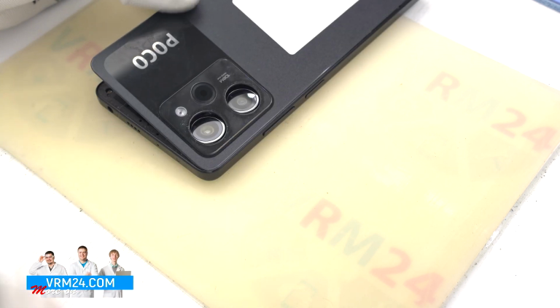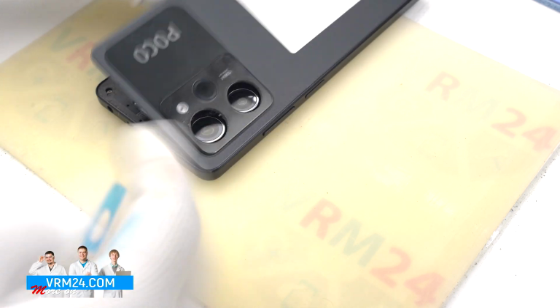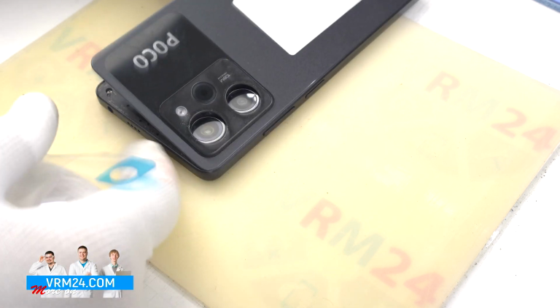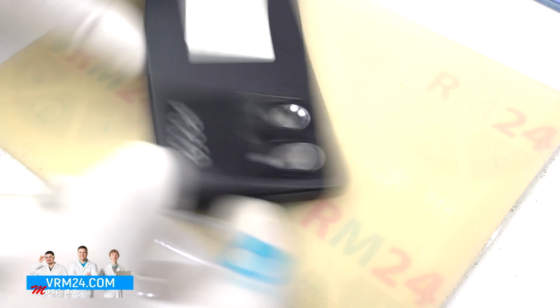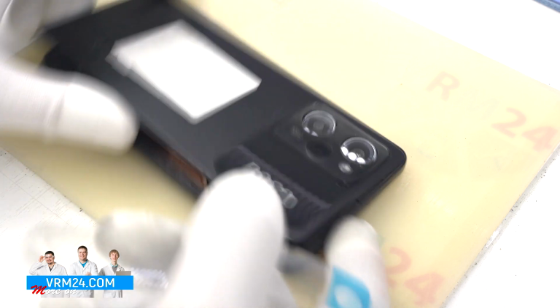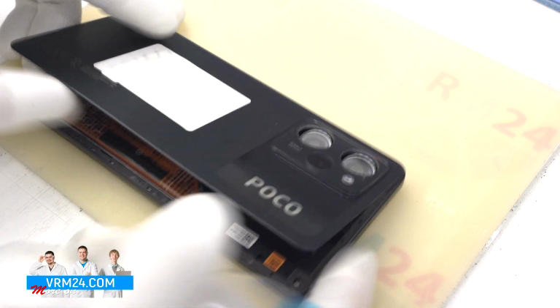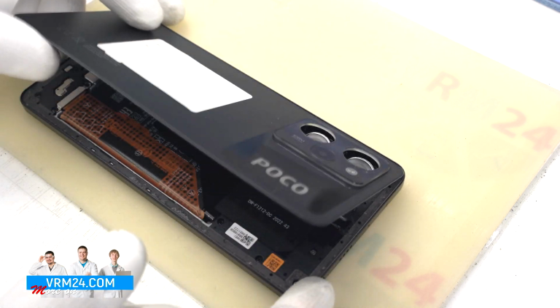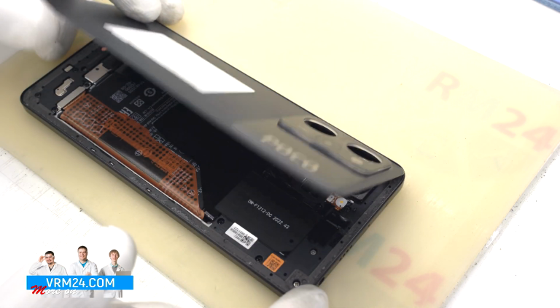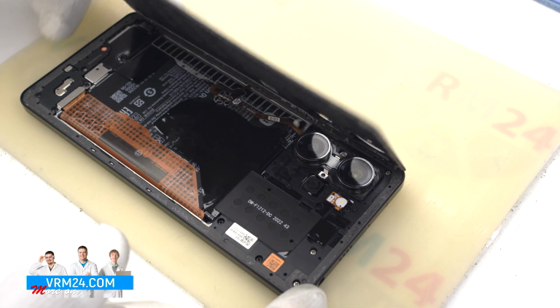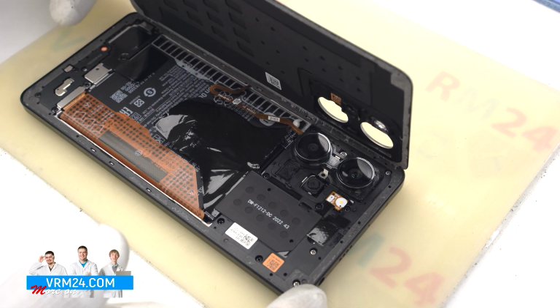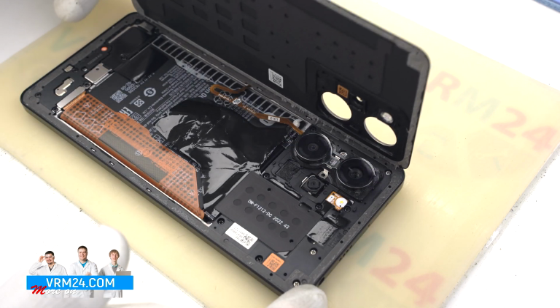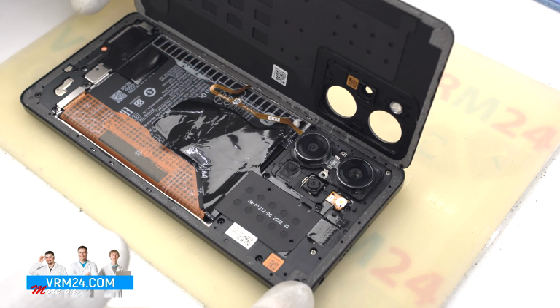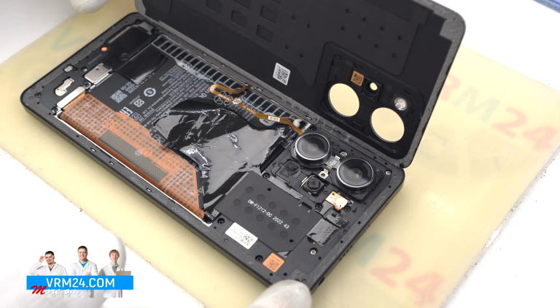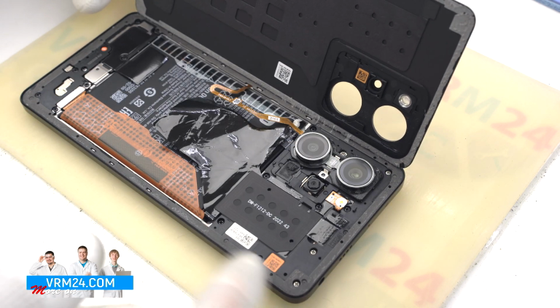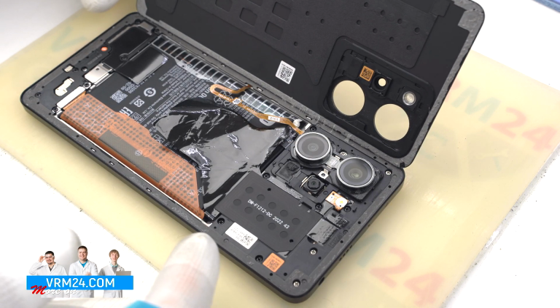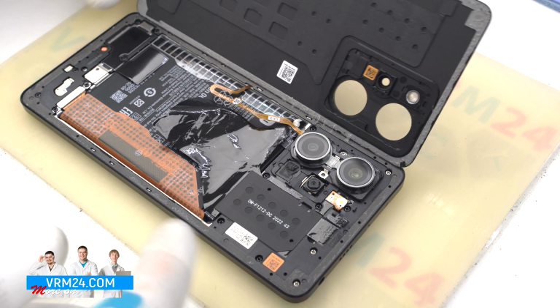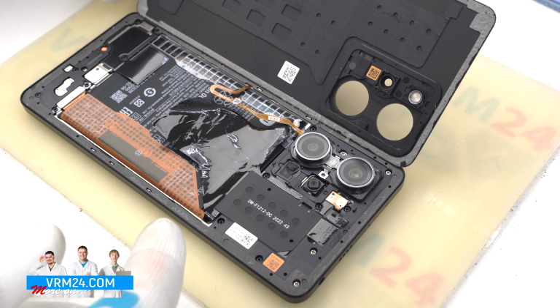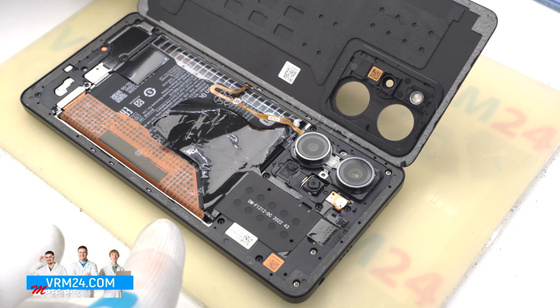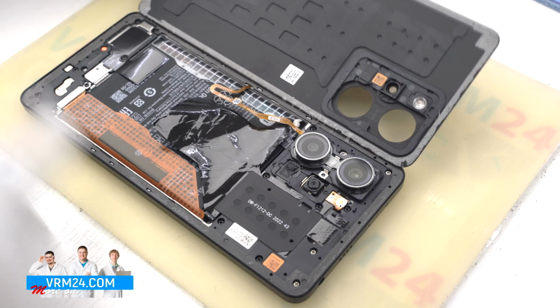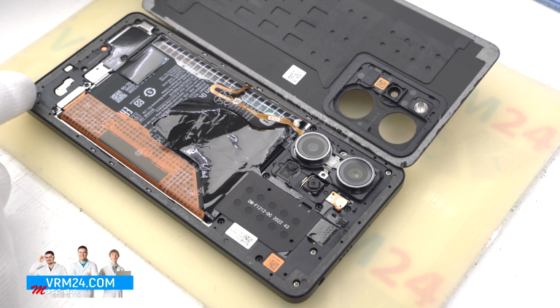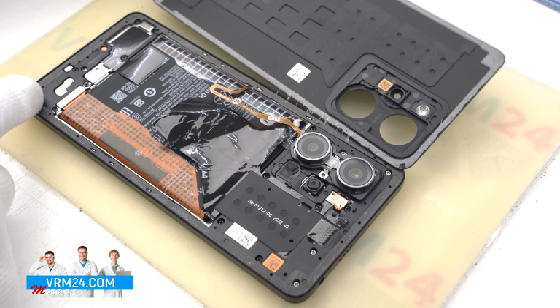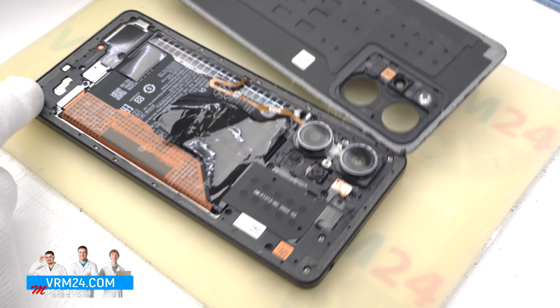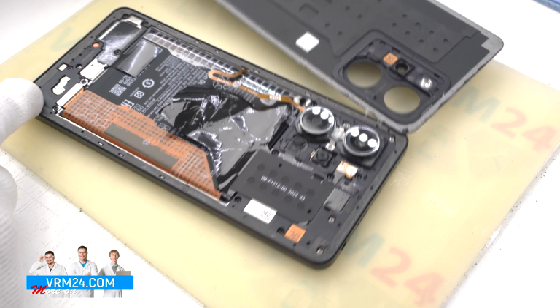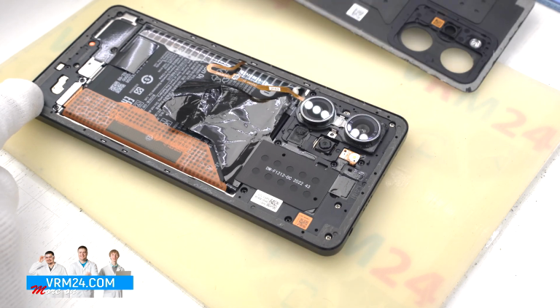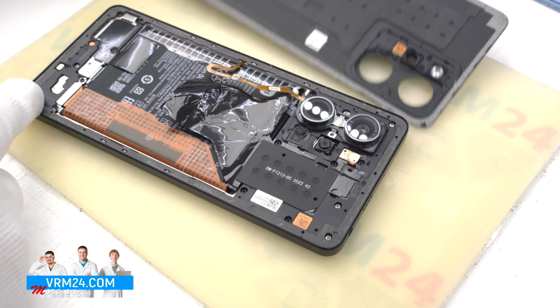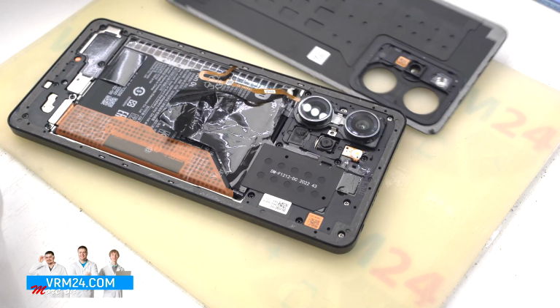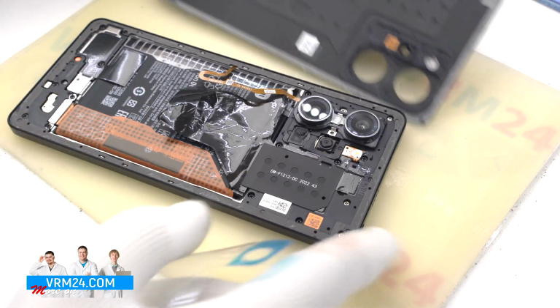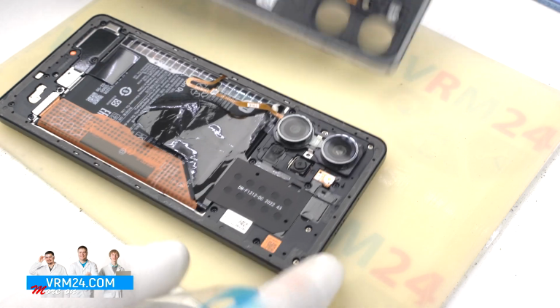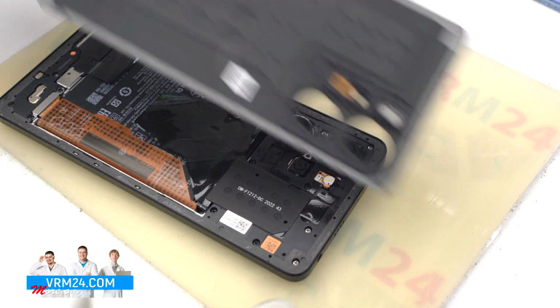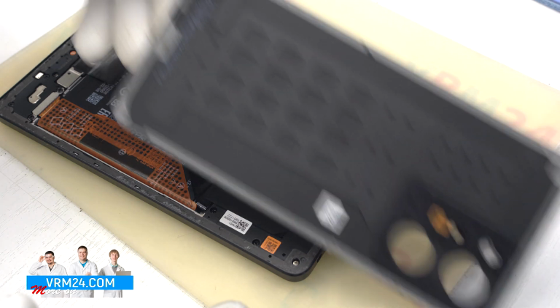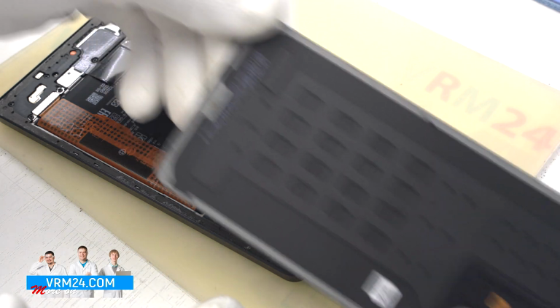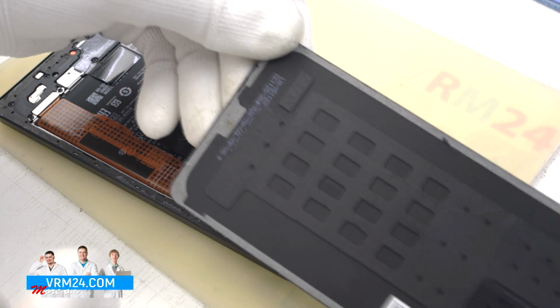We can now open the back cover, and indeed, as we can see on the side of the buttons, the fingerprint sensor cable is located there. Only the gasket is present on the back cover.